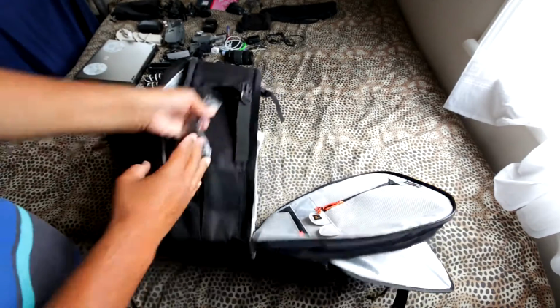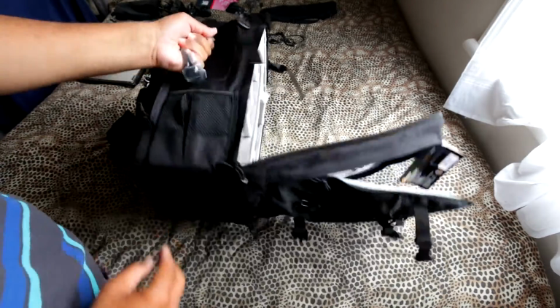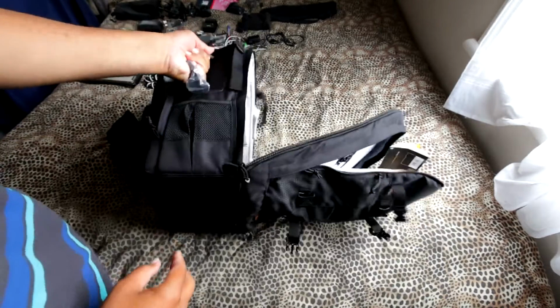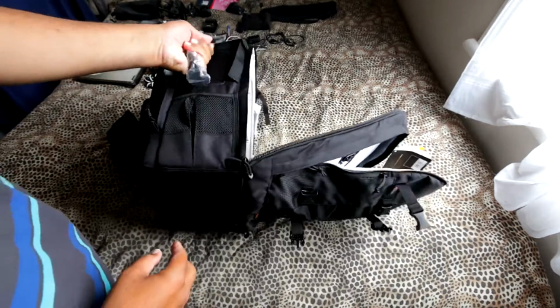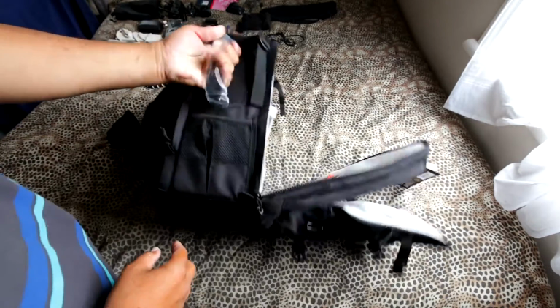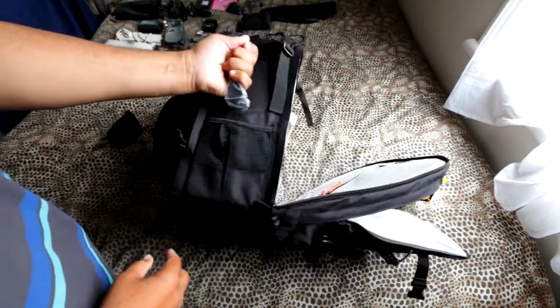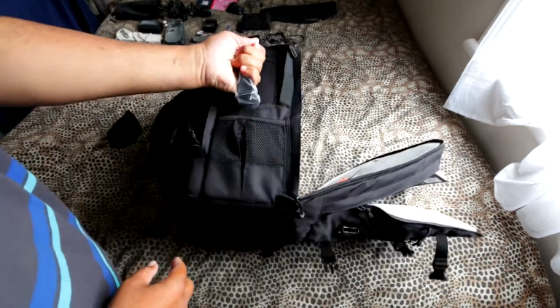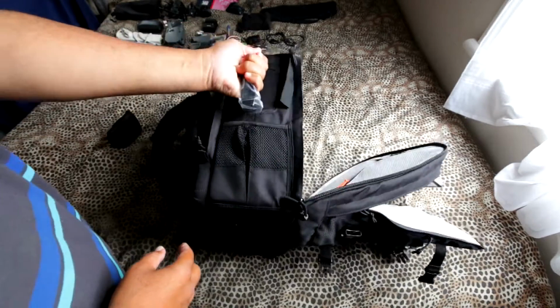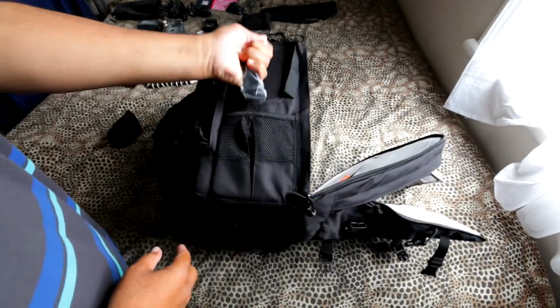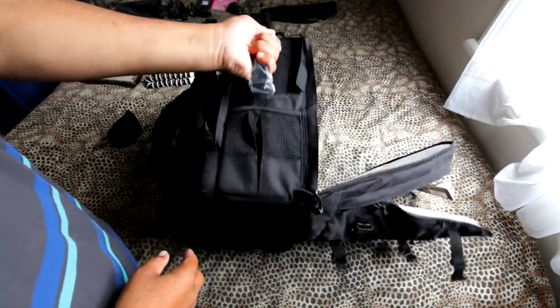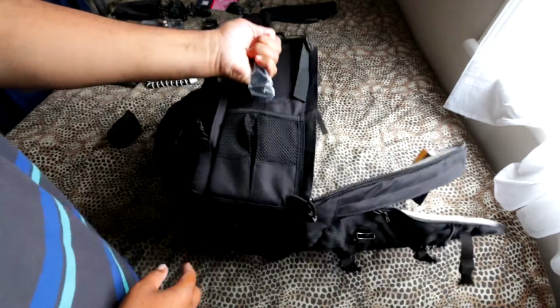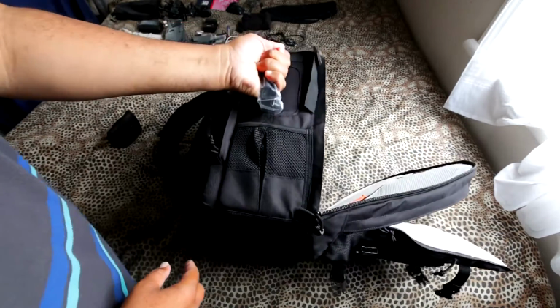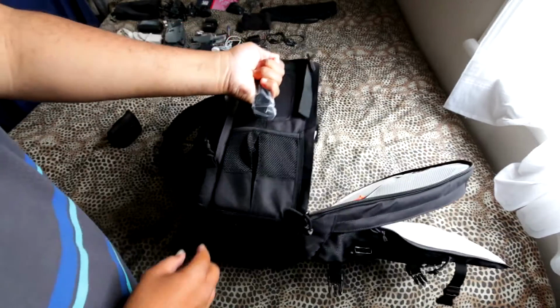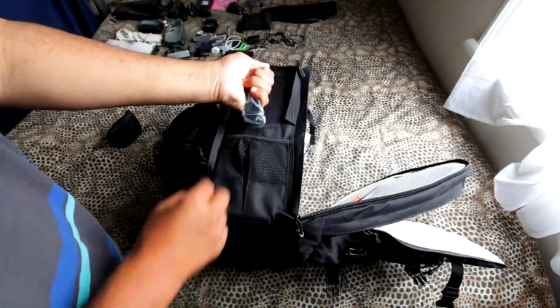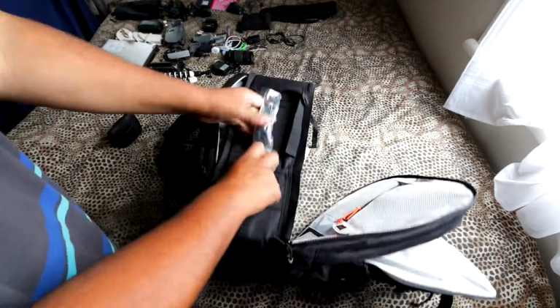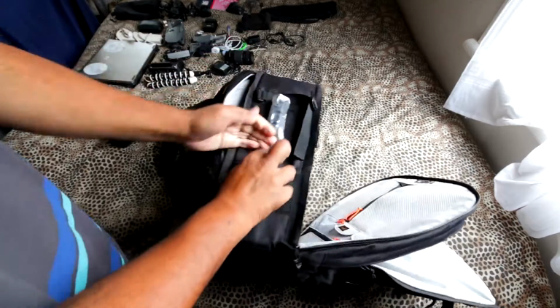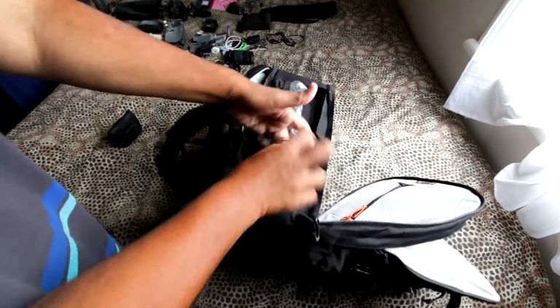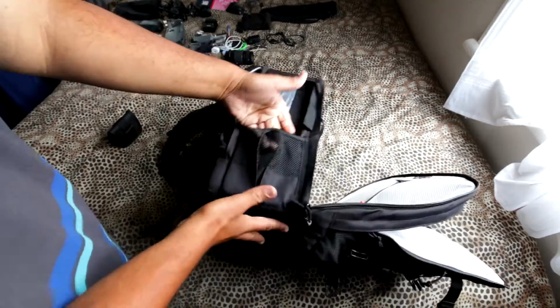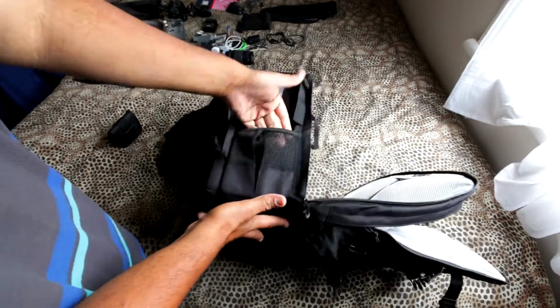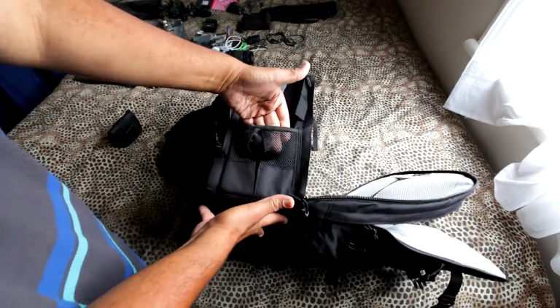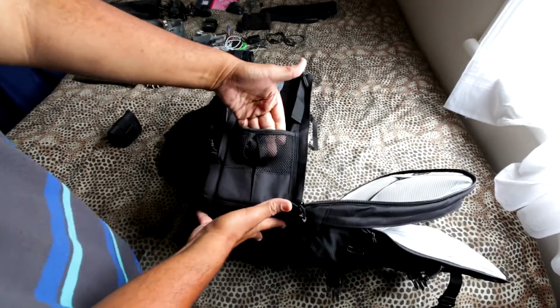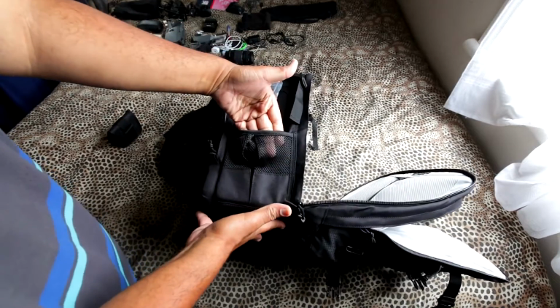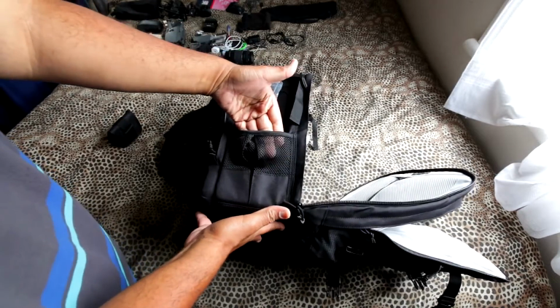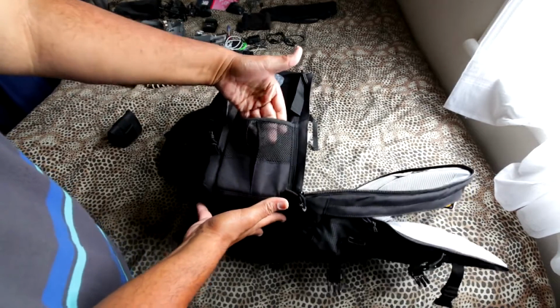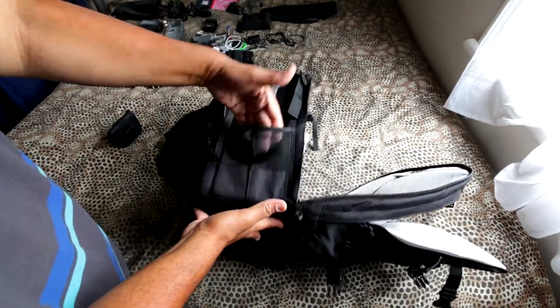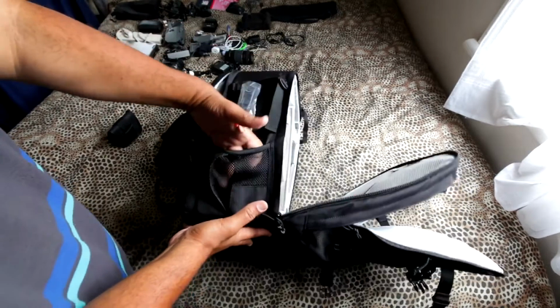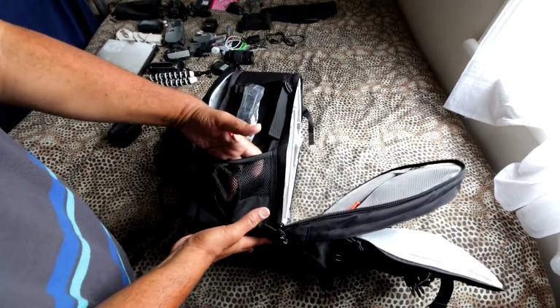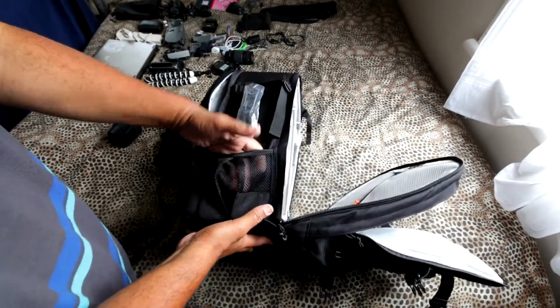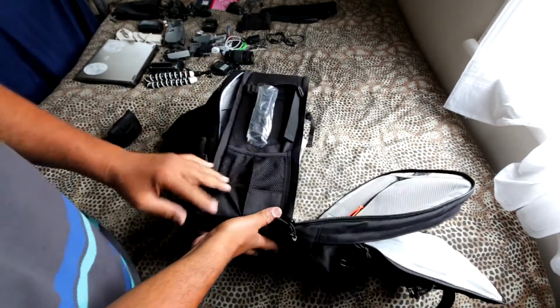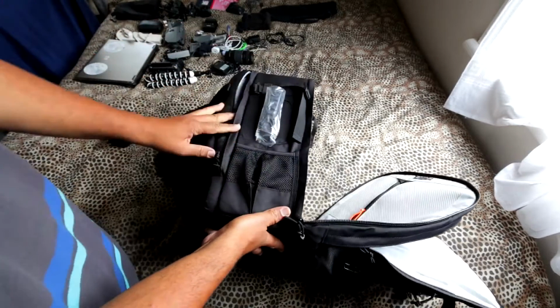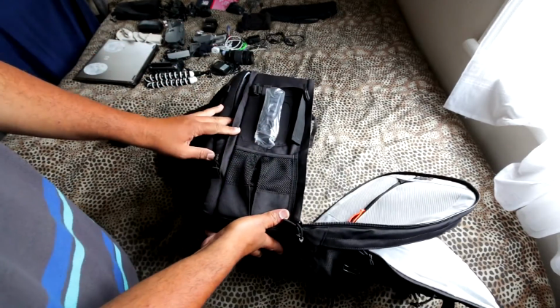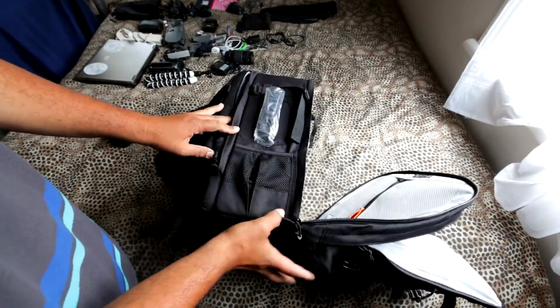There's another handle on the side so you can carry it horizontally if needed, and there's also a side pocket to hold your water bottle, which is pretty awesome.